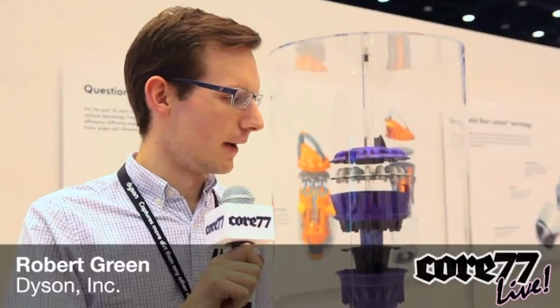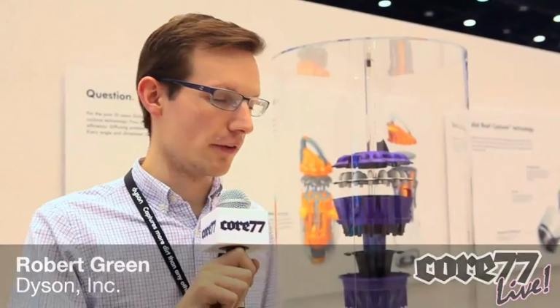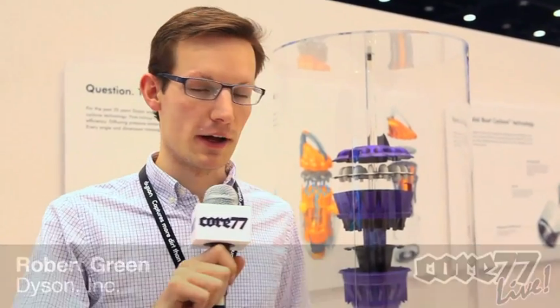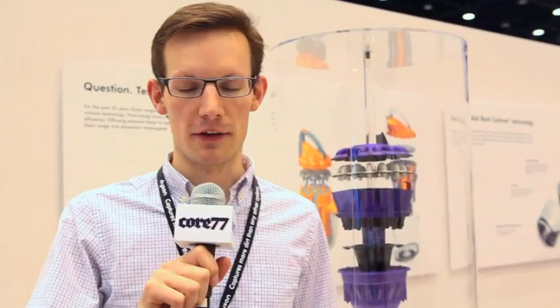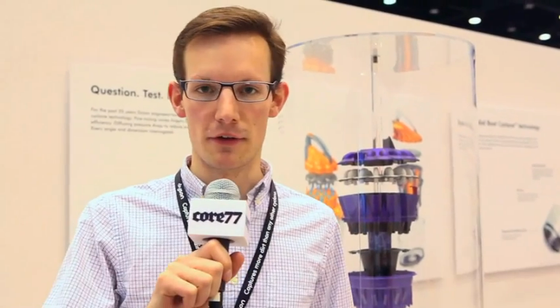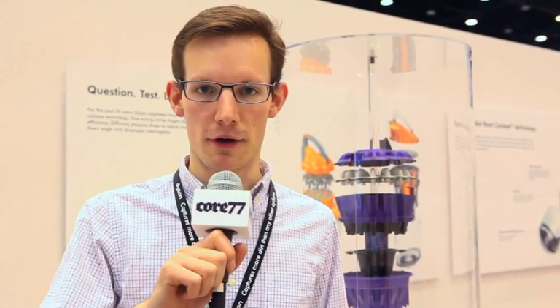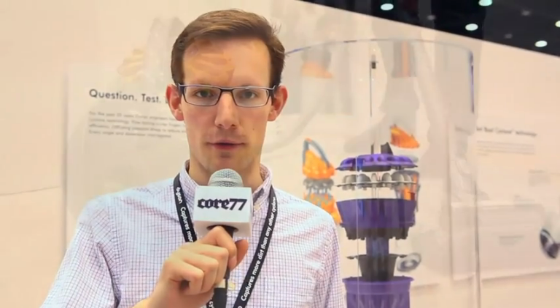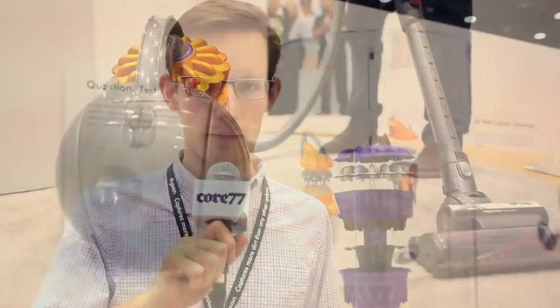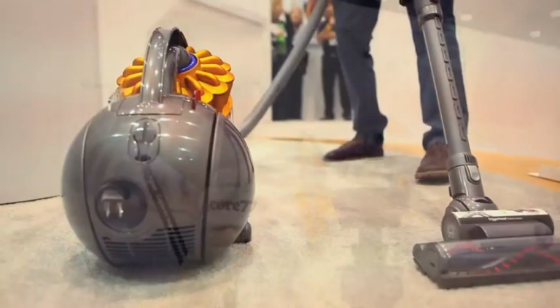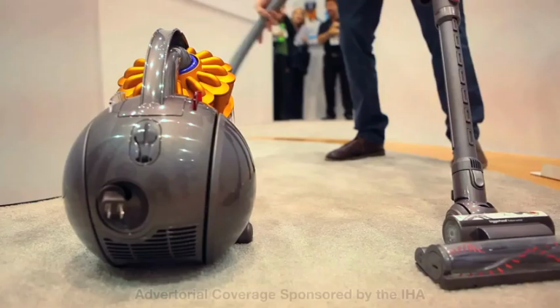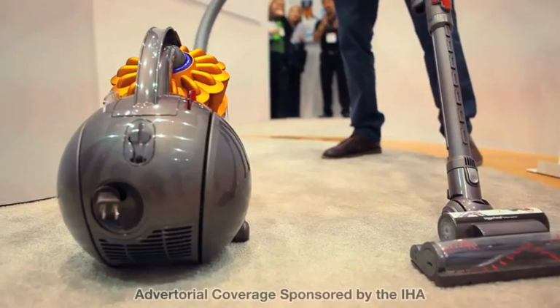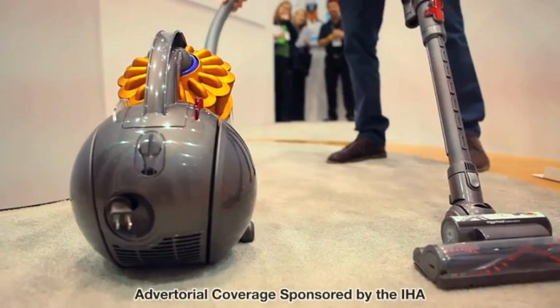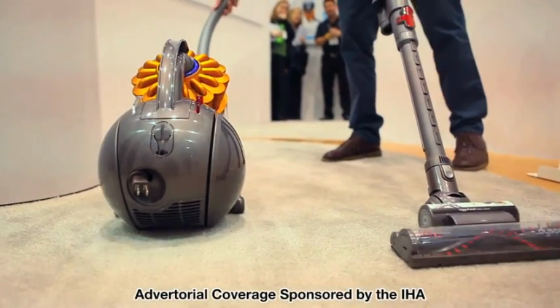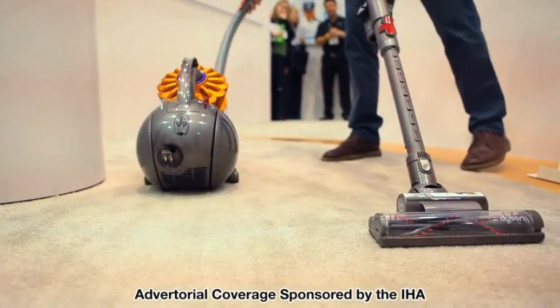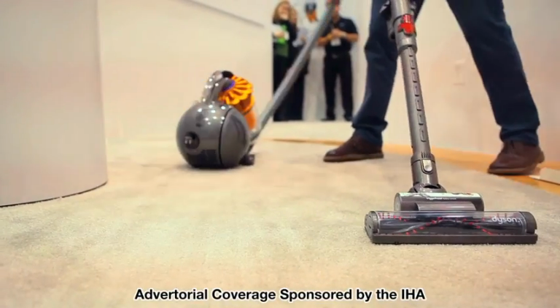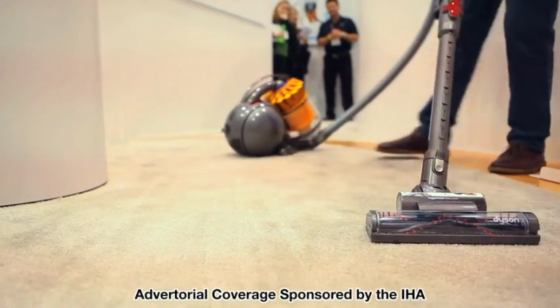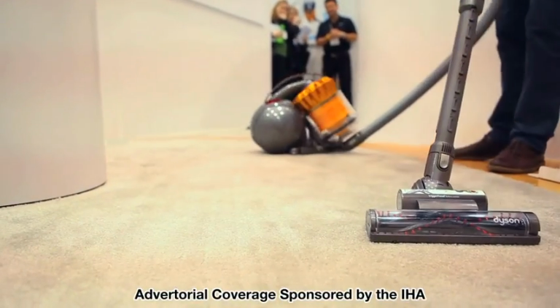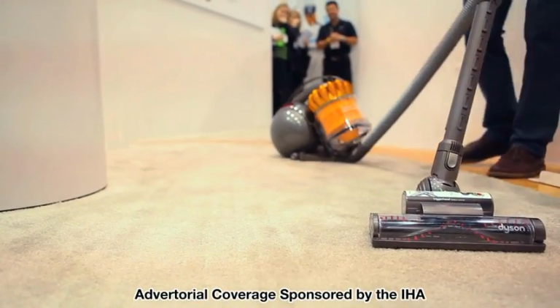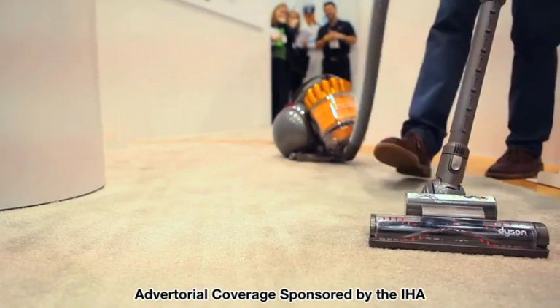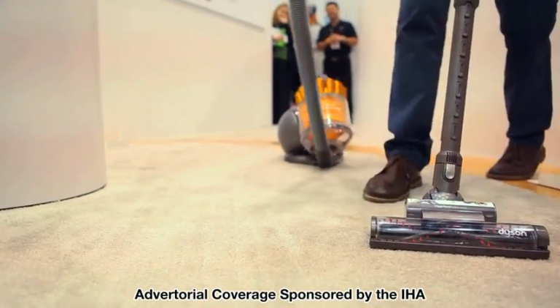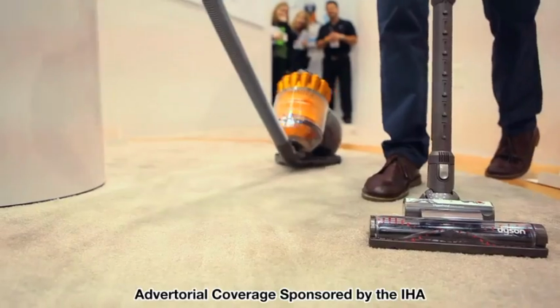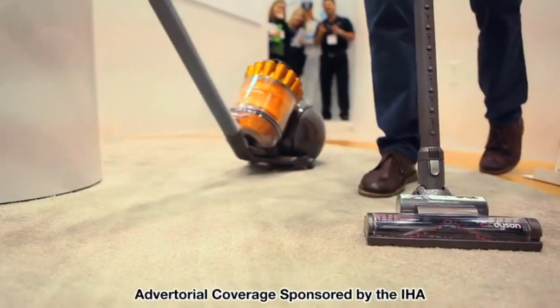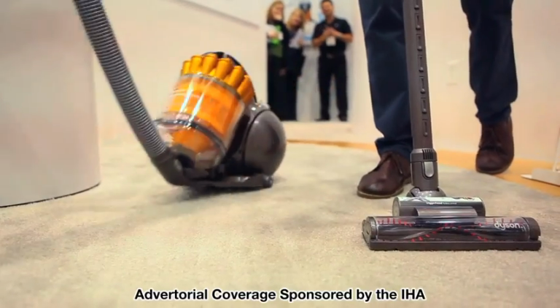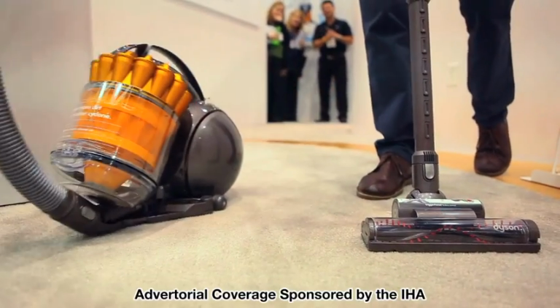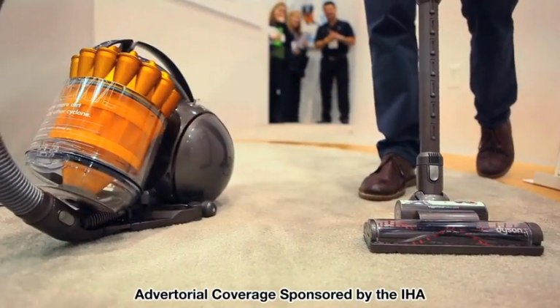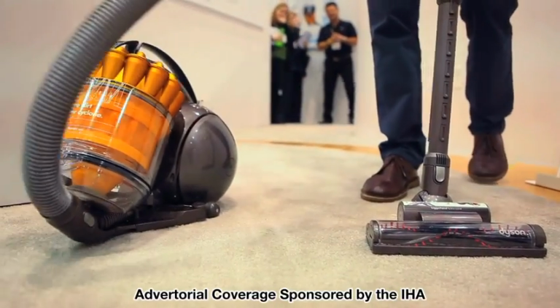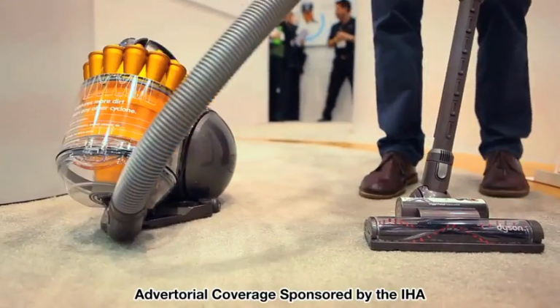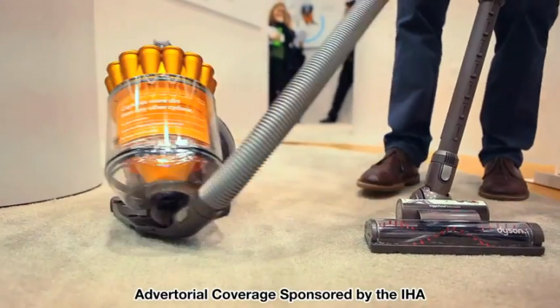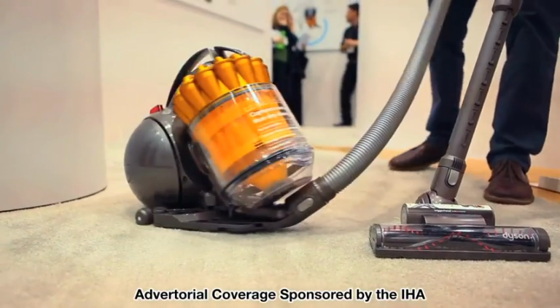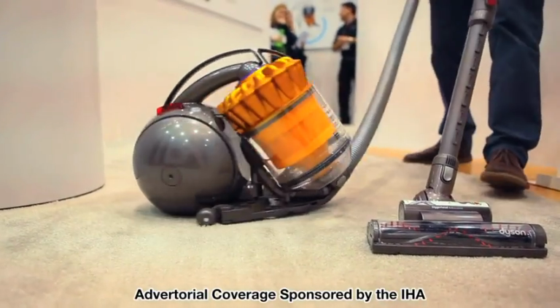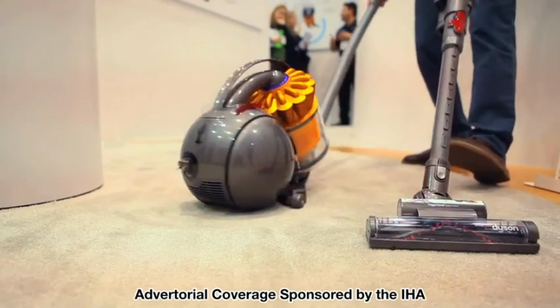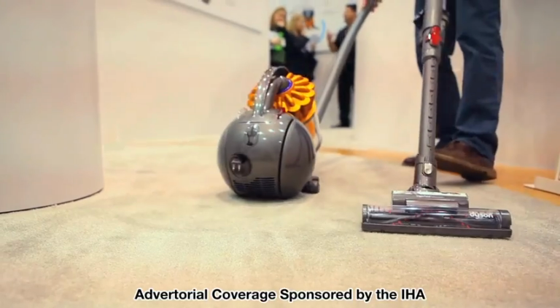This is an exciting new design direction for us. It's the first canister machine with a ball on it. The ball technology is the same as our upright — it's all about improving manoeuvrability and stability of the machine.